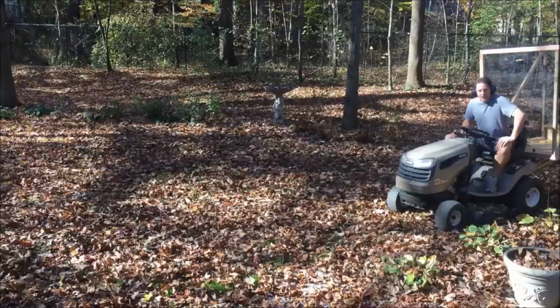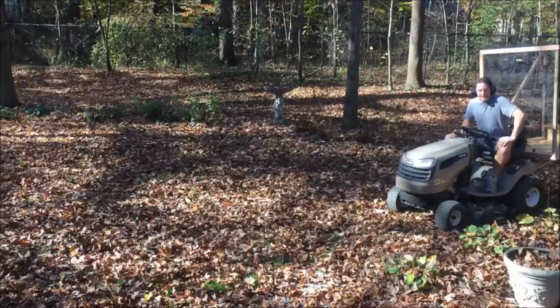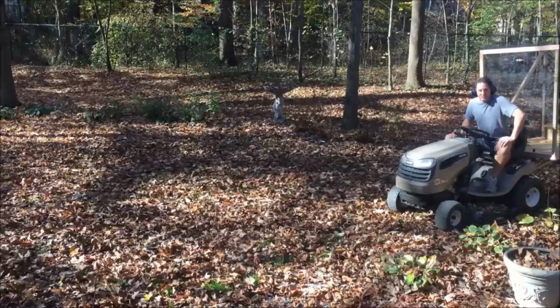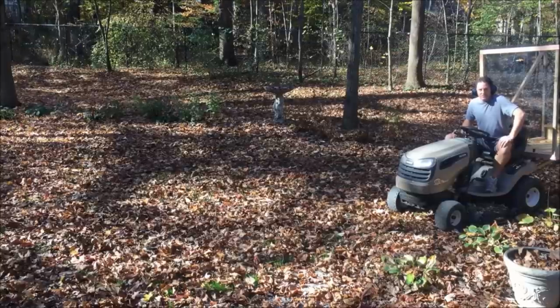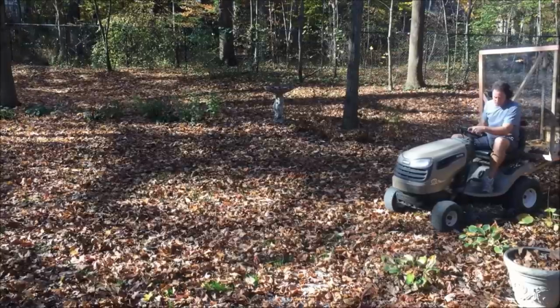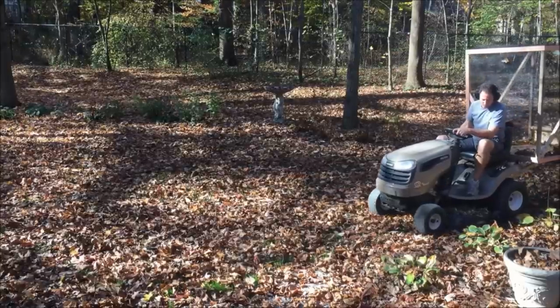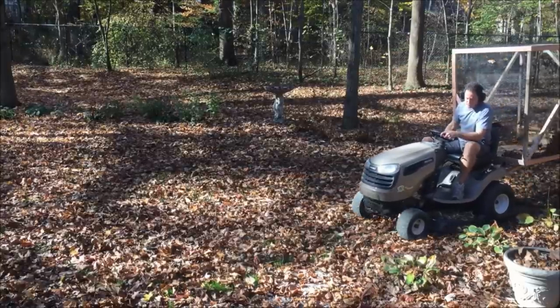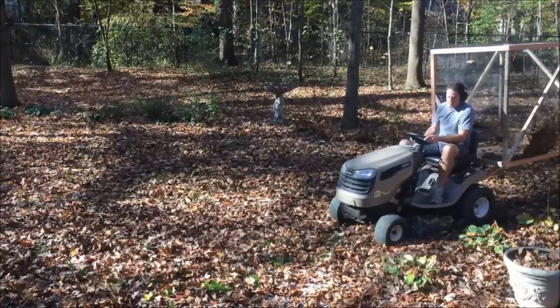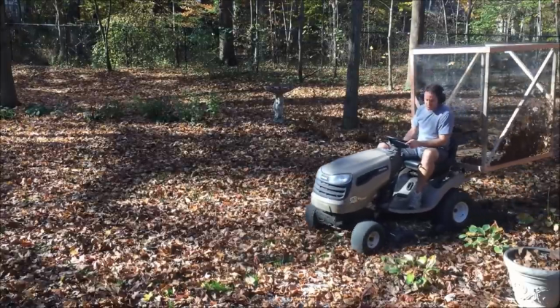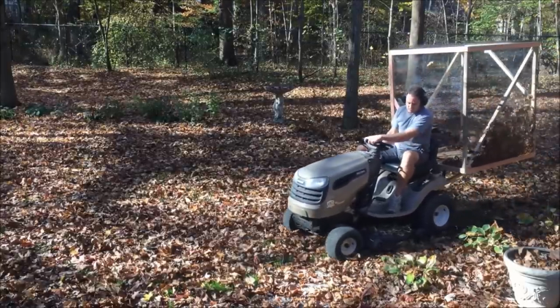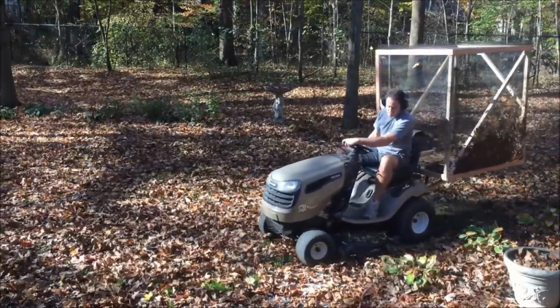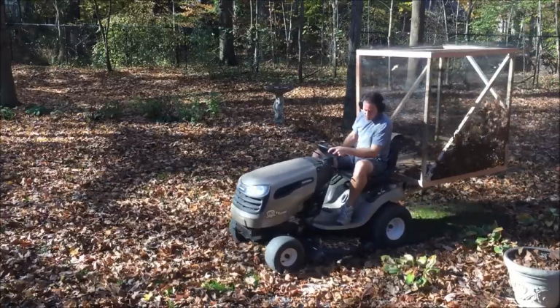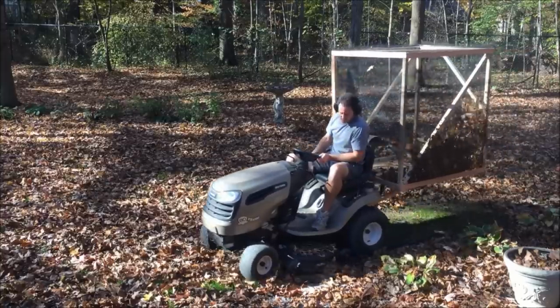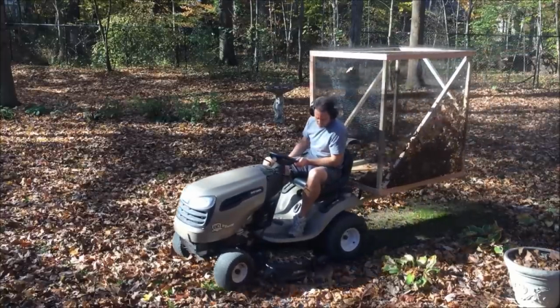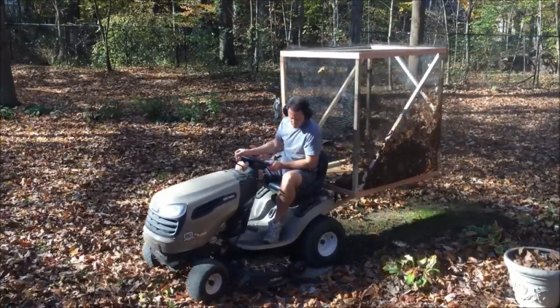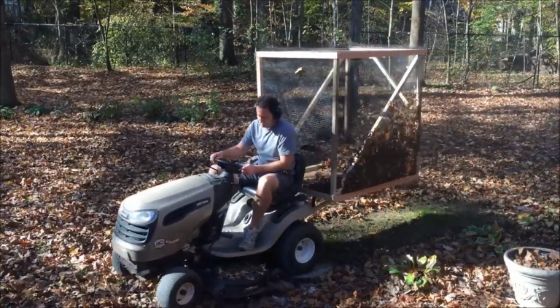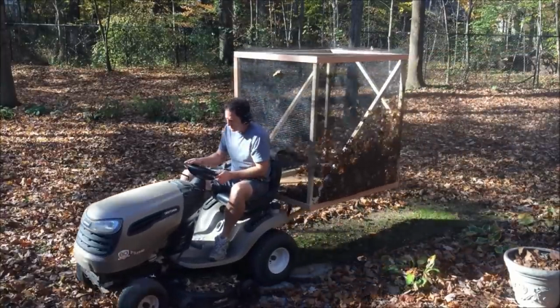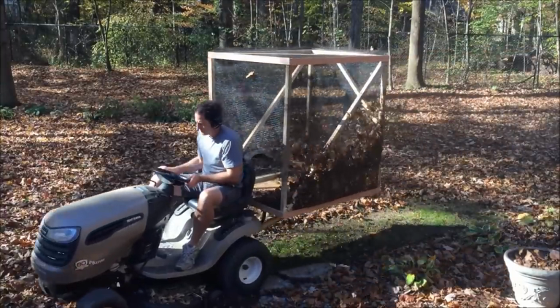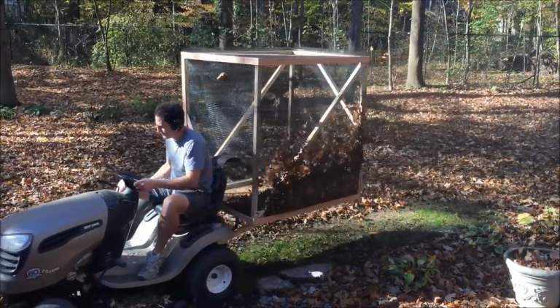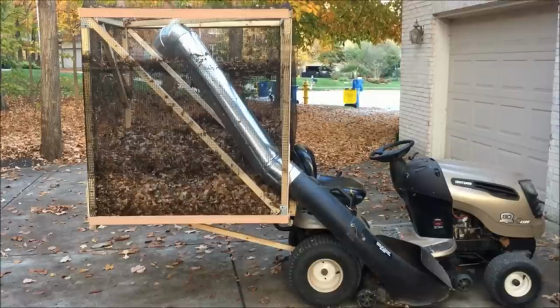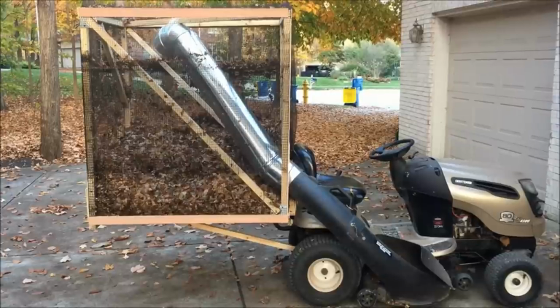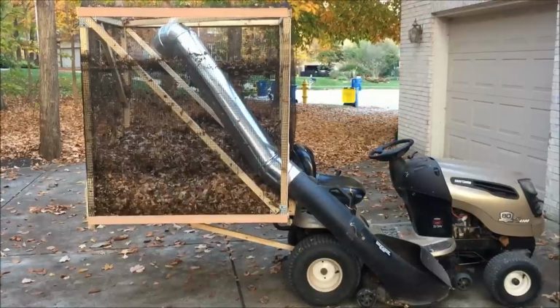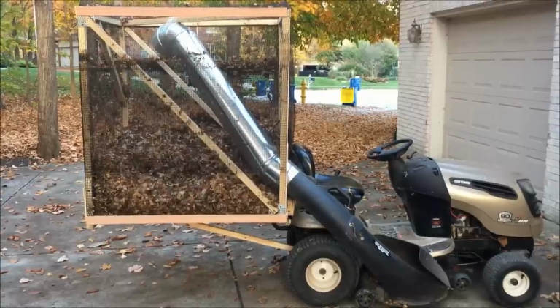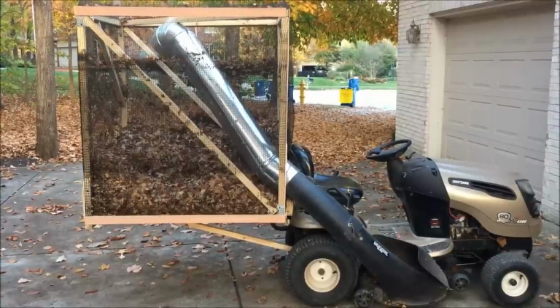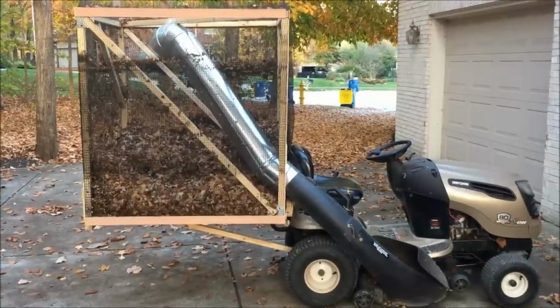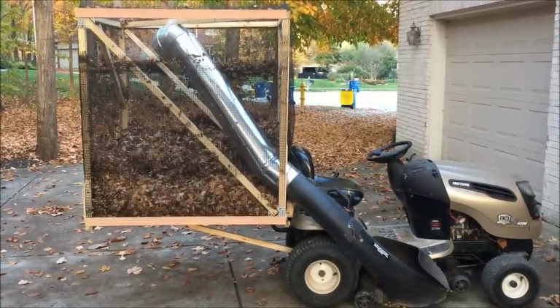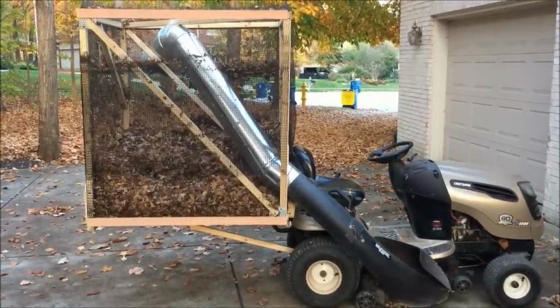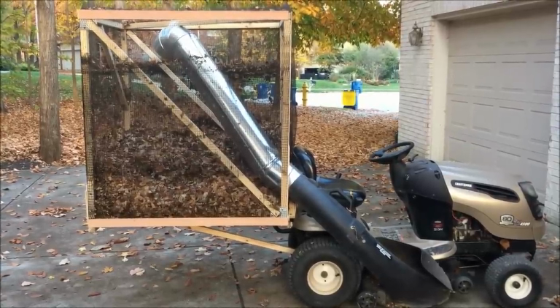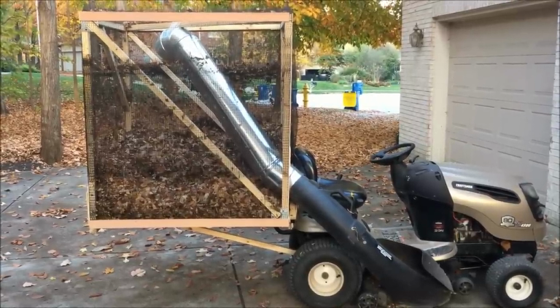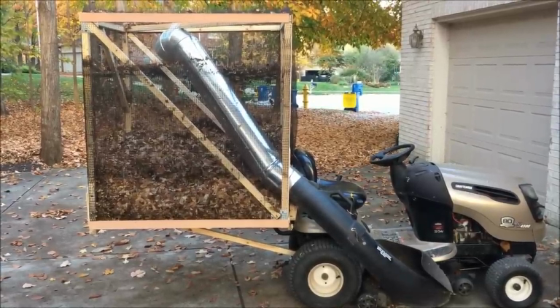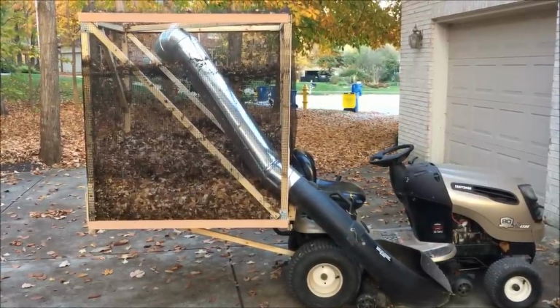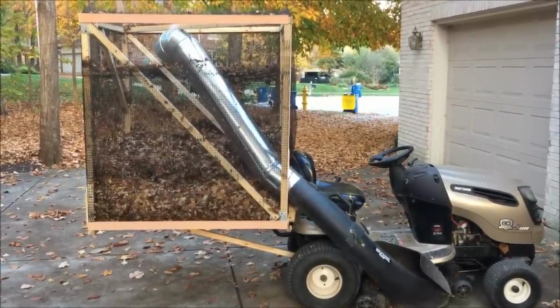Alright, let's collect some leaves. I was doing fine until the leaves clogged my input pipe, so I added this longer piece to drop the leaves in on the top.